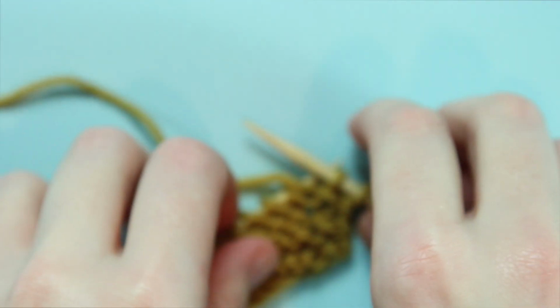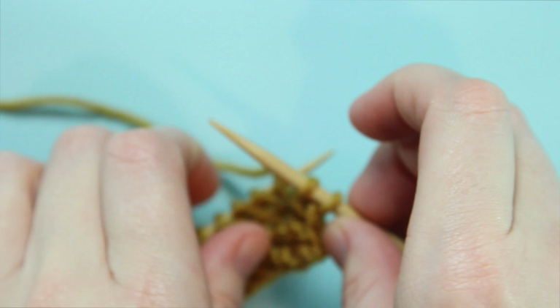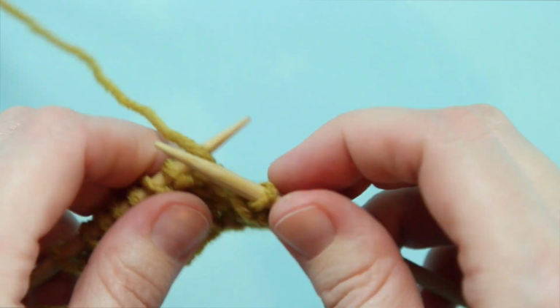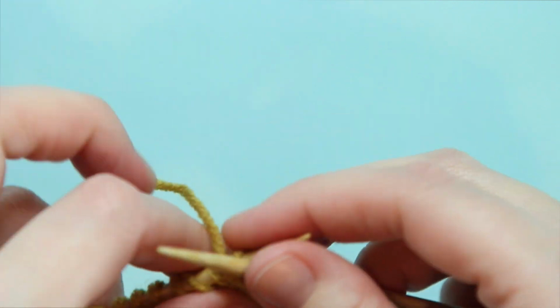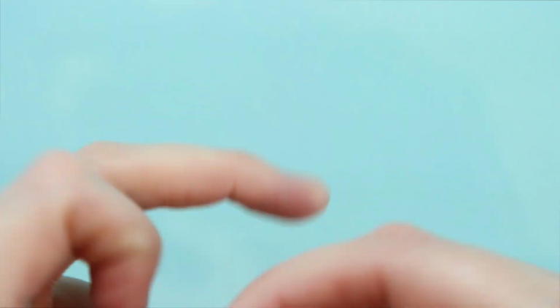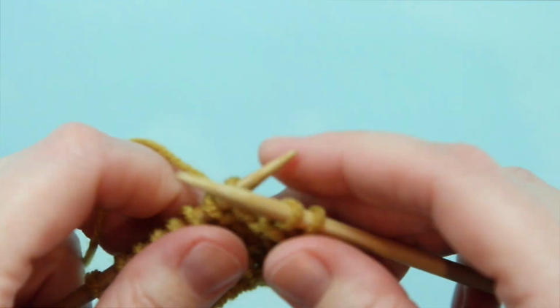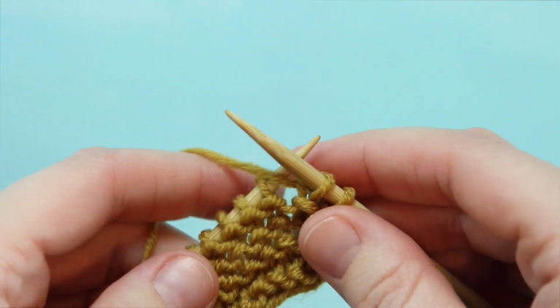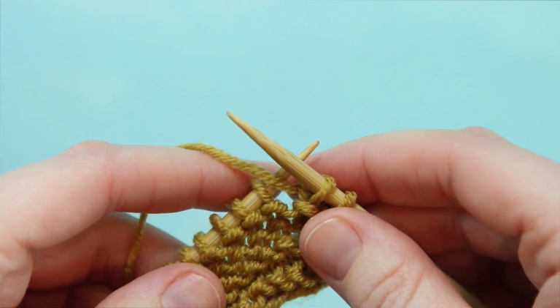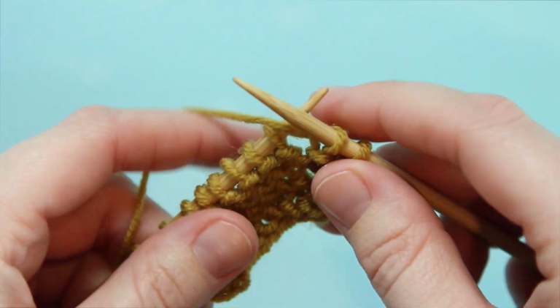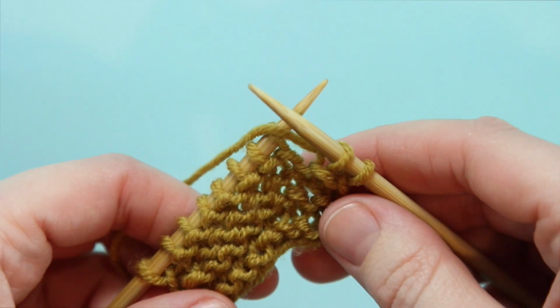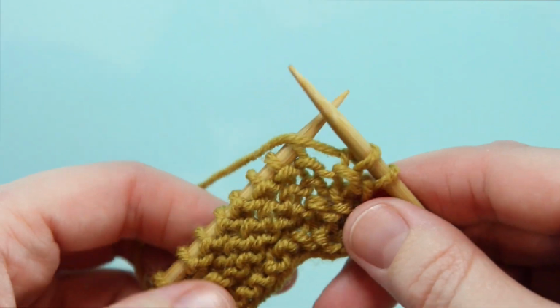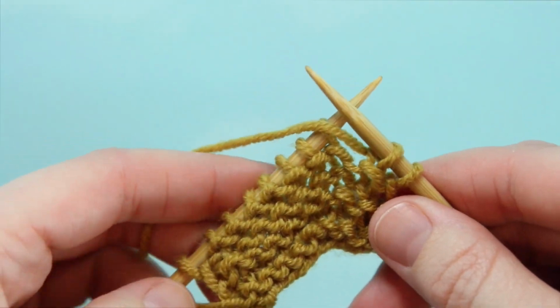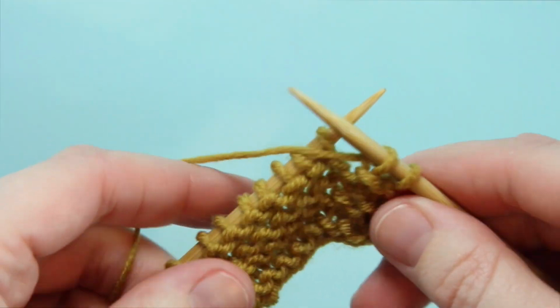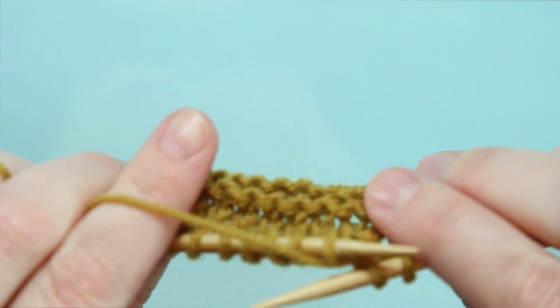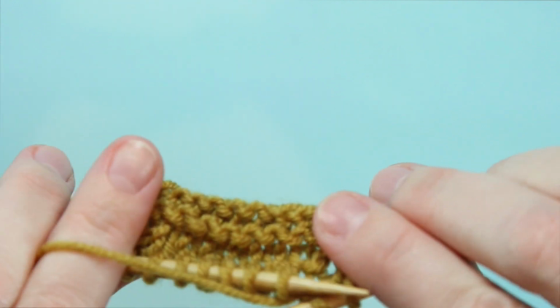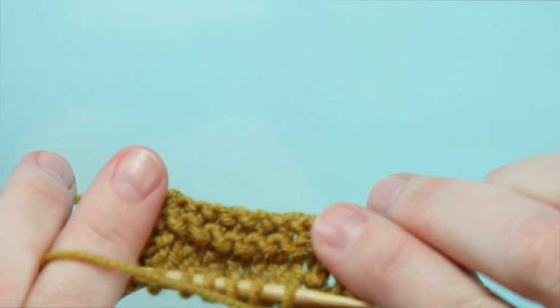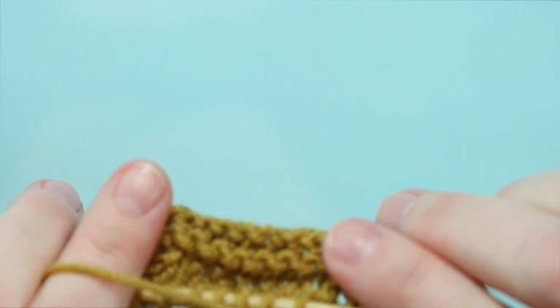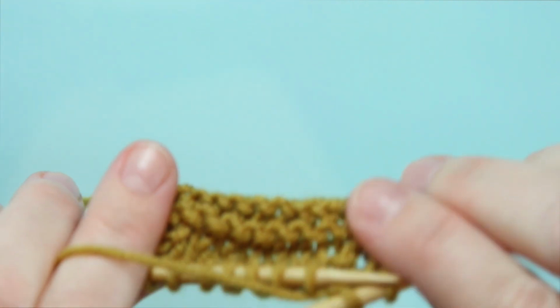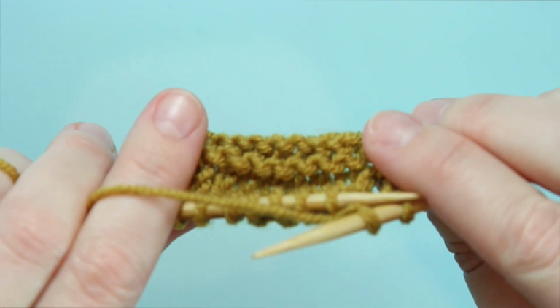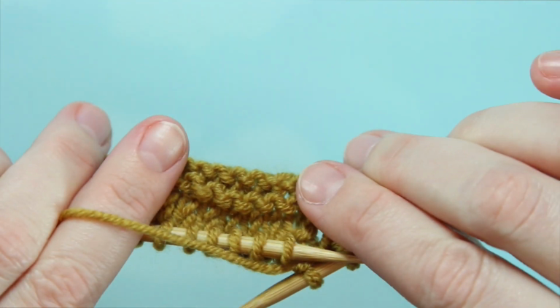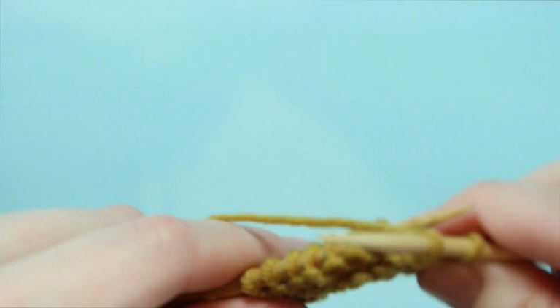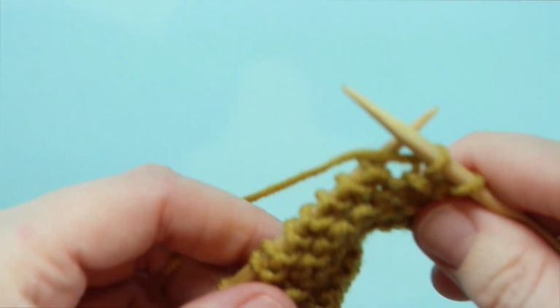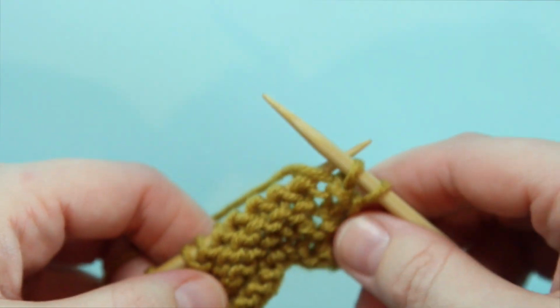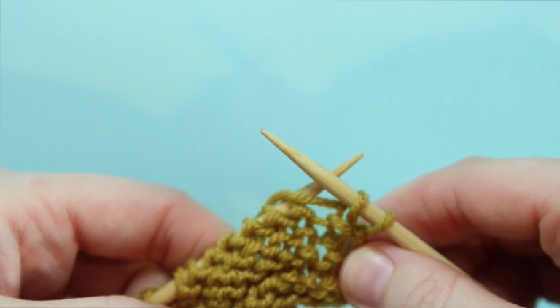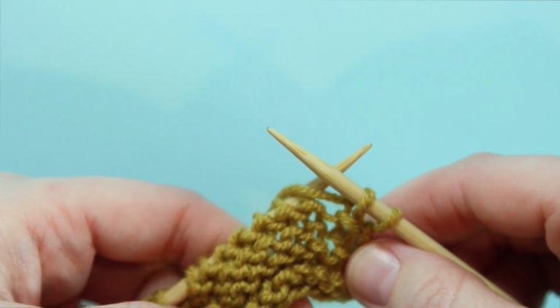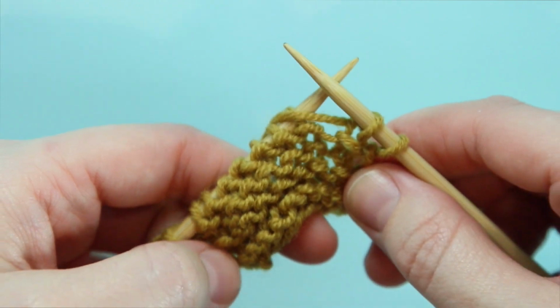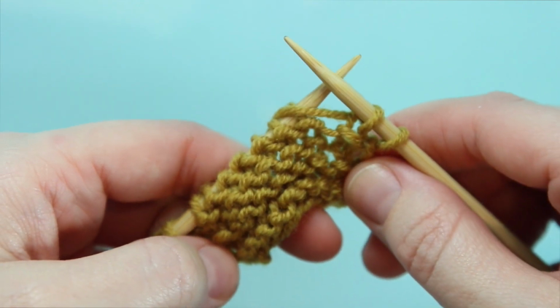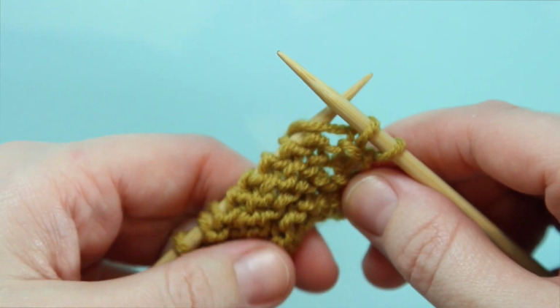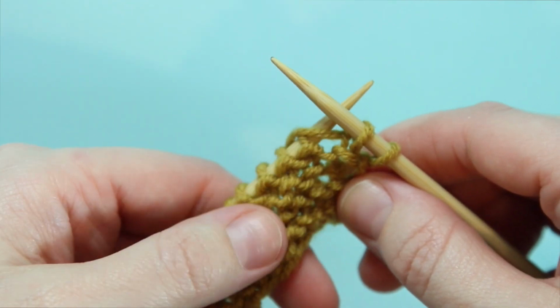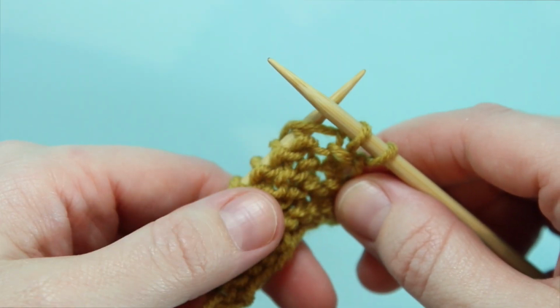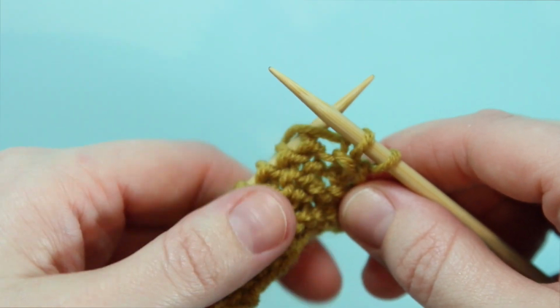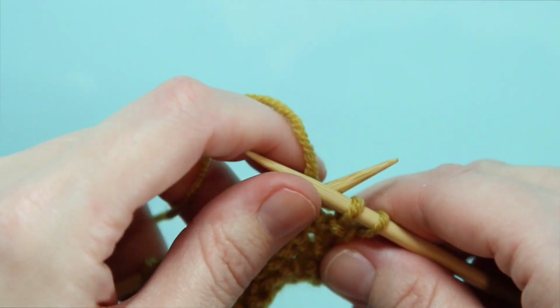To work an SSP you're going to need to do the following. Out of my needles here I have 10 stitches of stockinette stitch with a two stitch garter border, and we're working on the wrong side of our work. So we're looking for those purl bumps, like you can see right here.